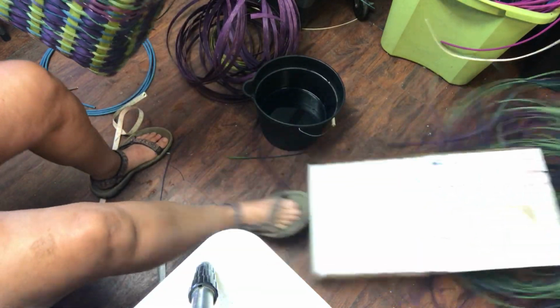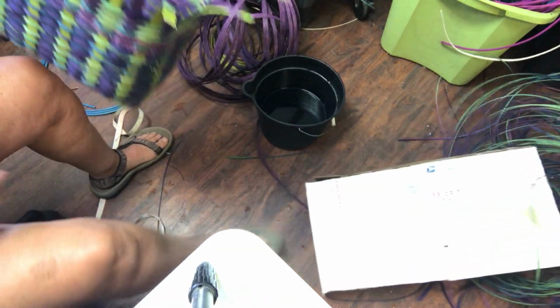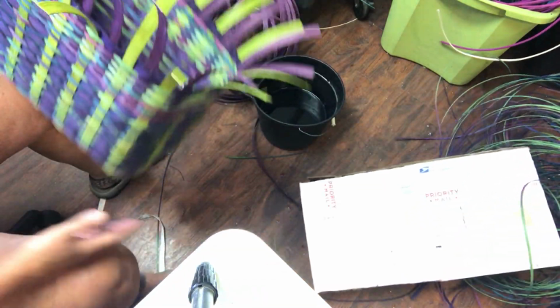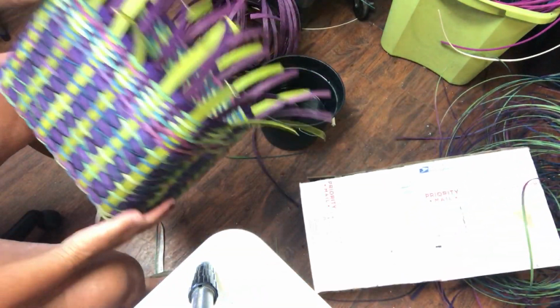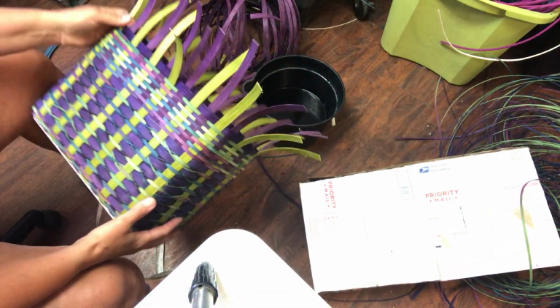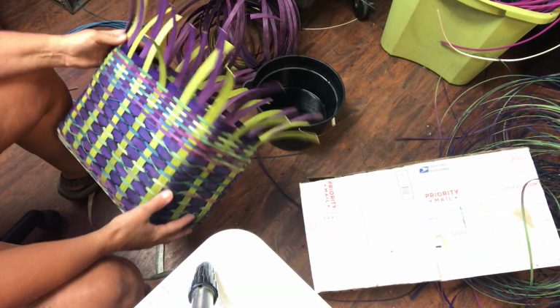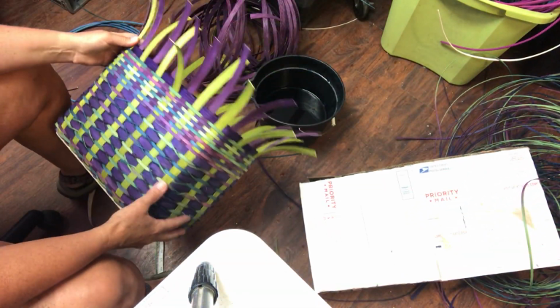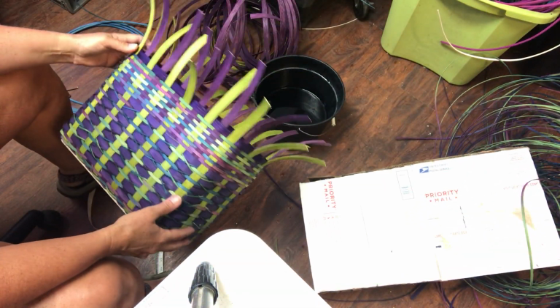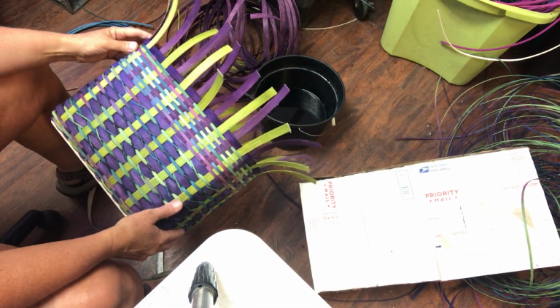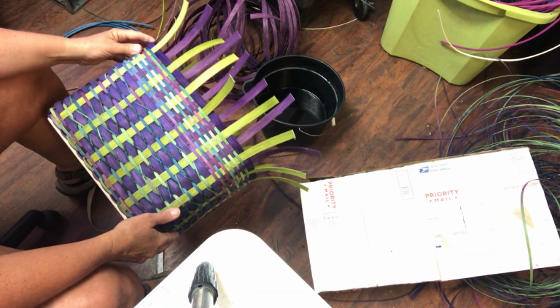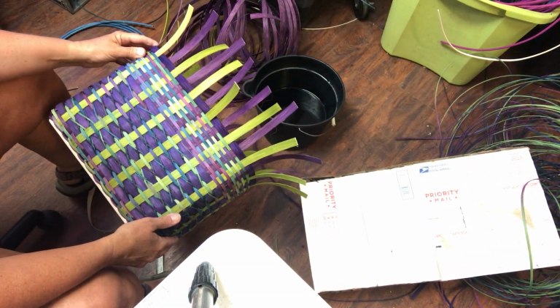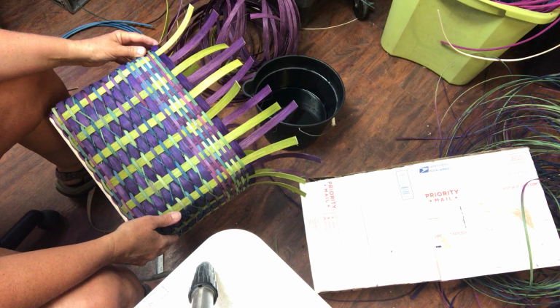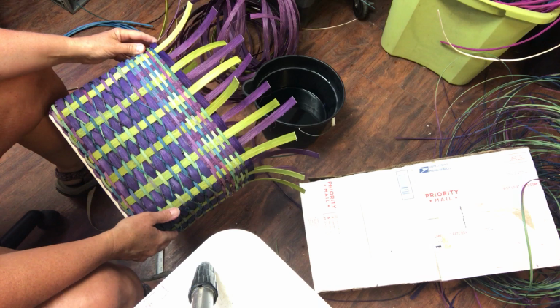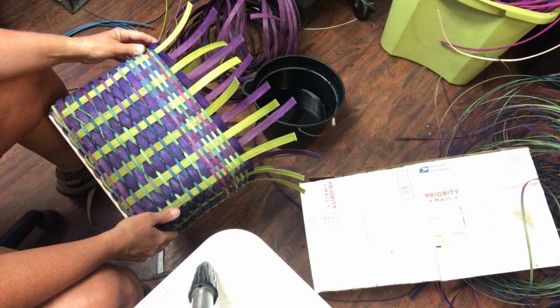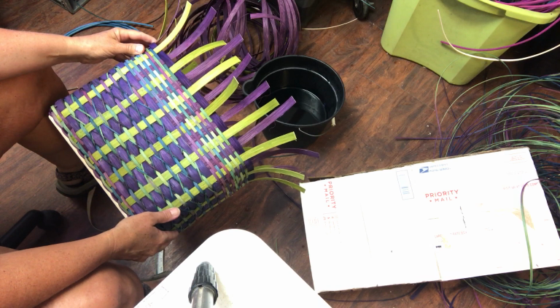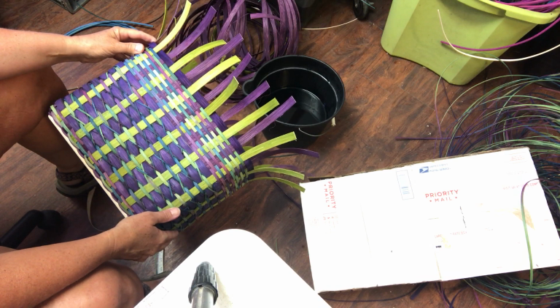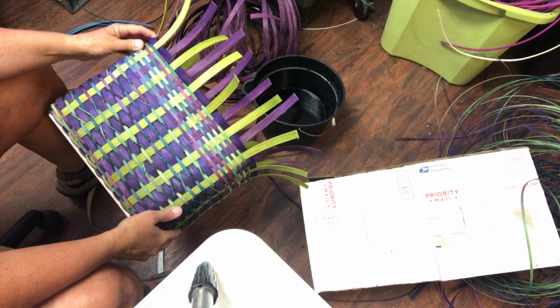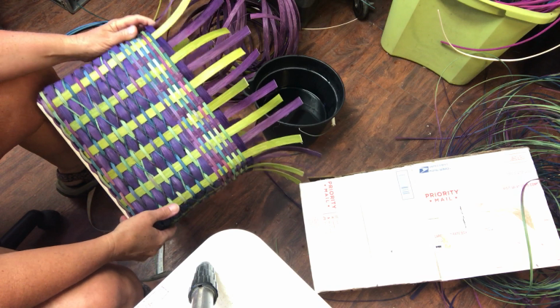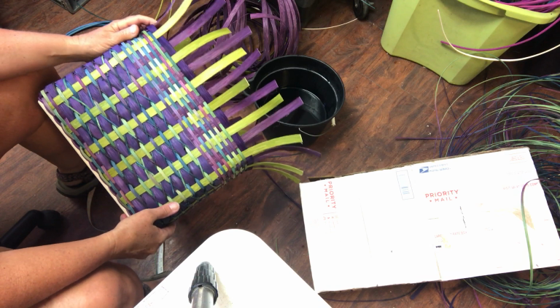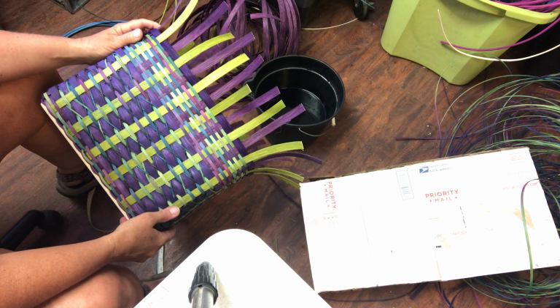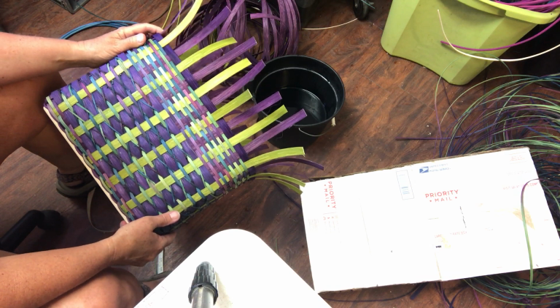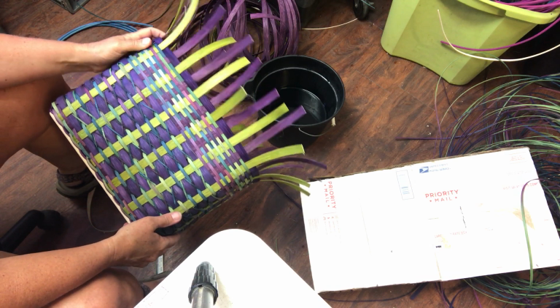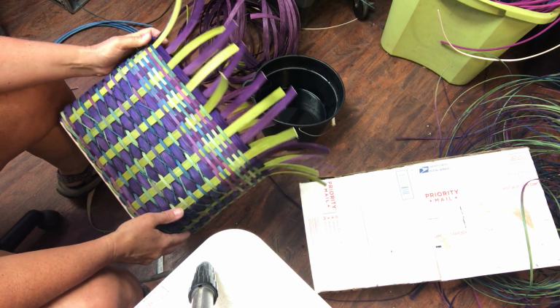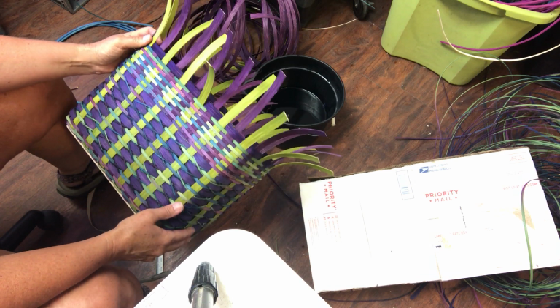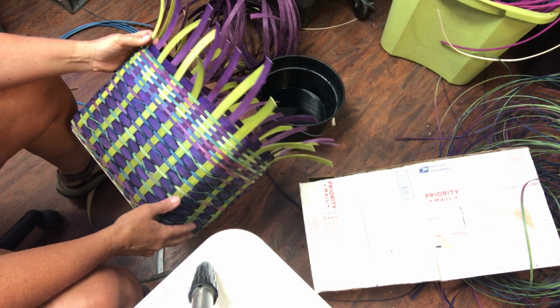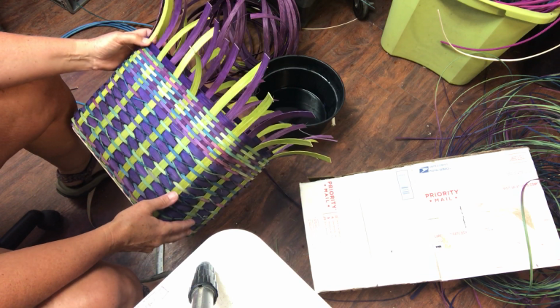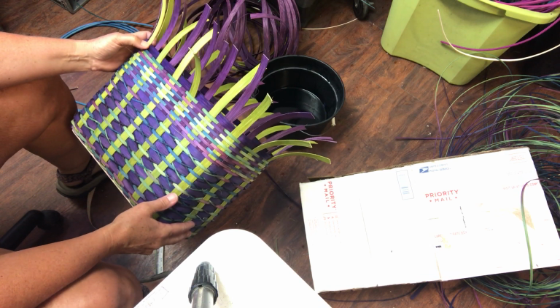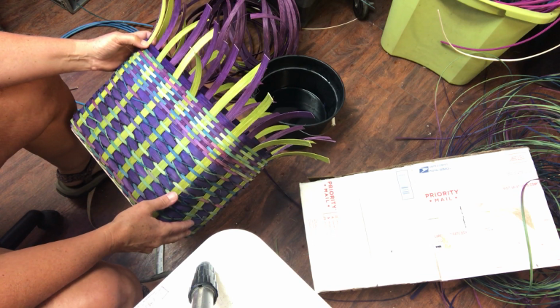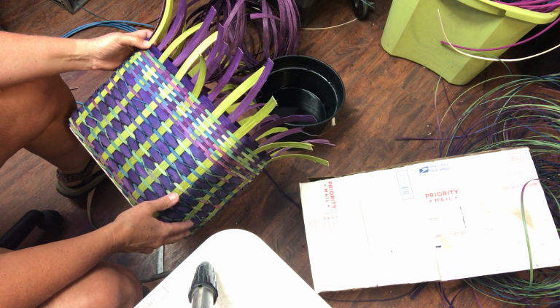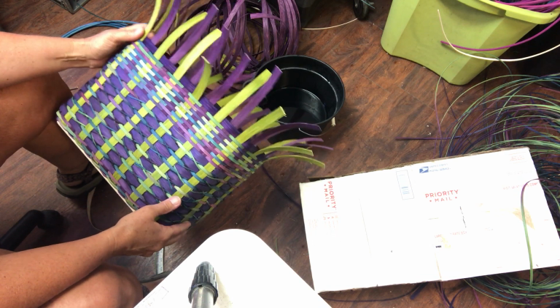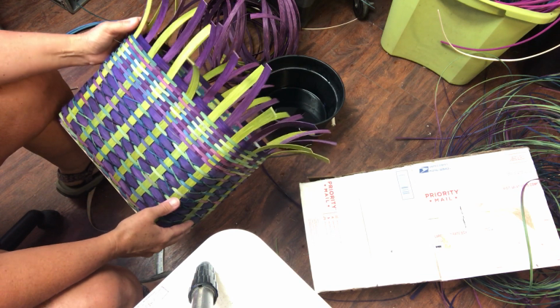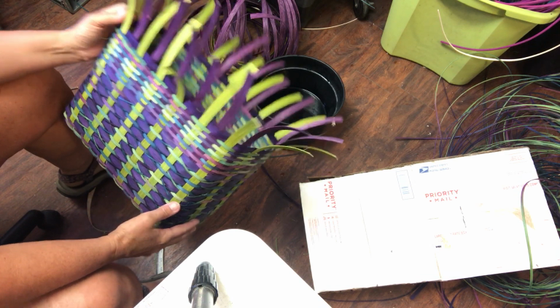Go ahead and cut and tuck this, and then we'll put a shoulder strap on.